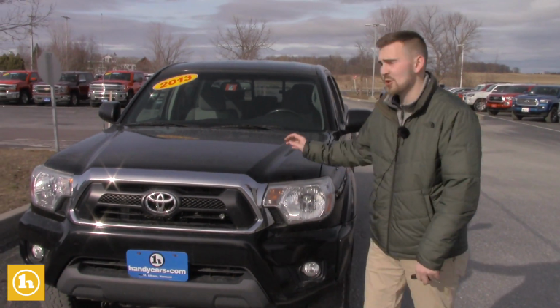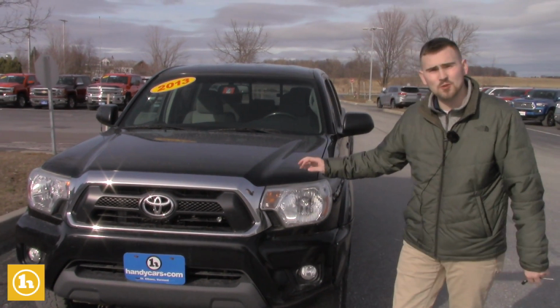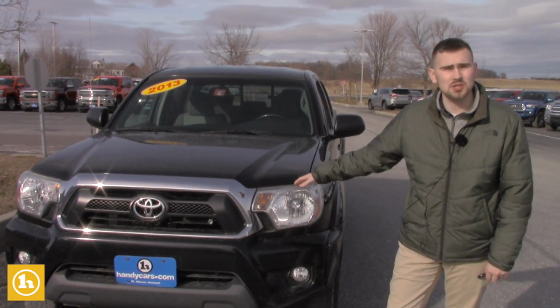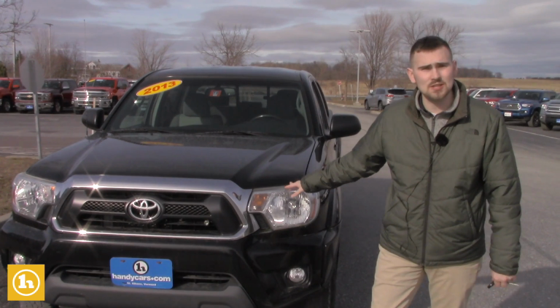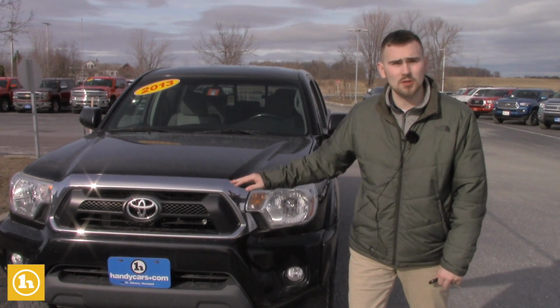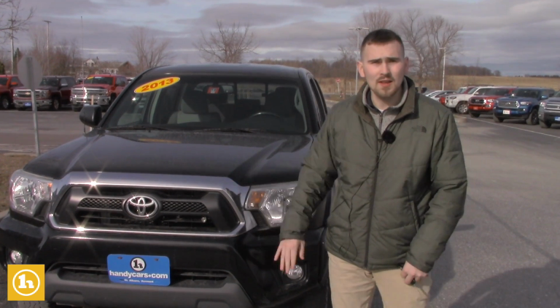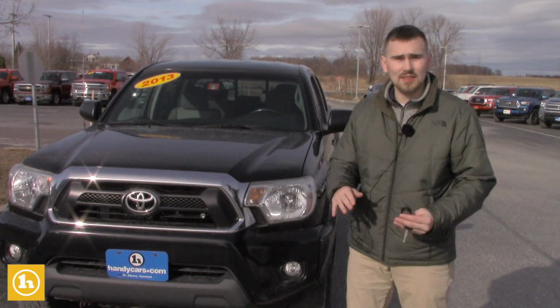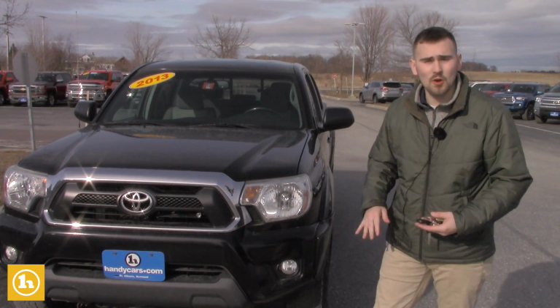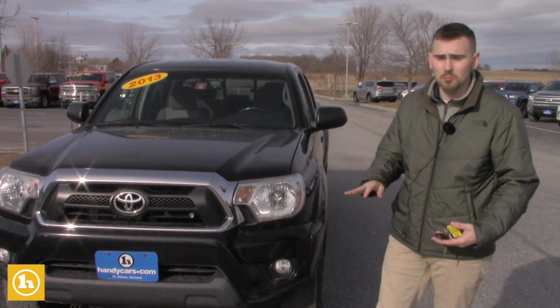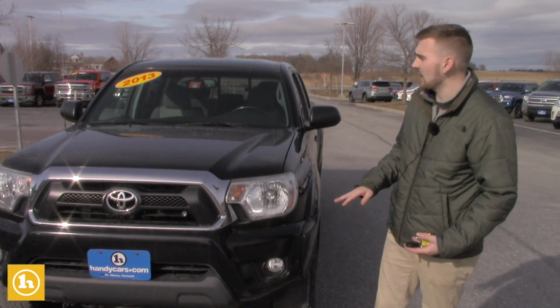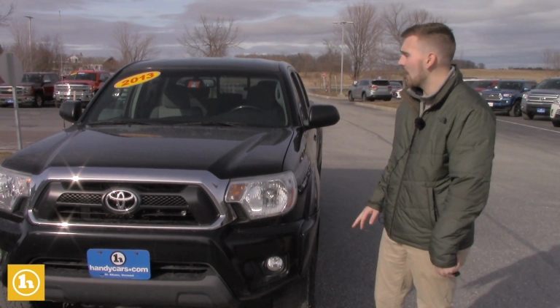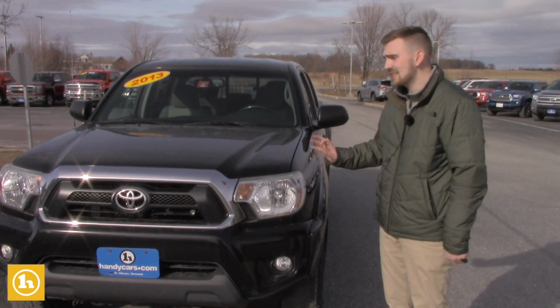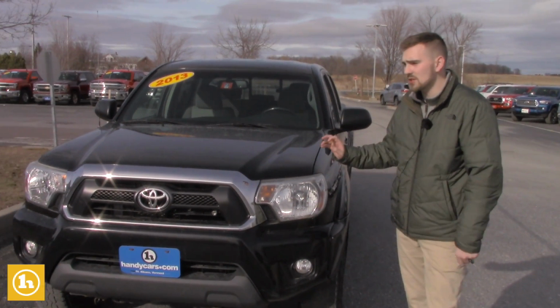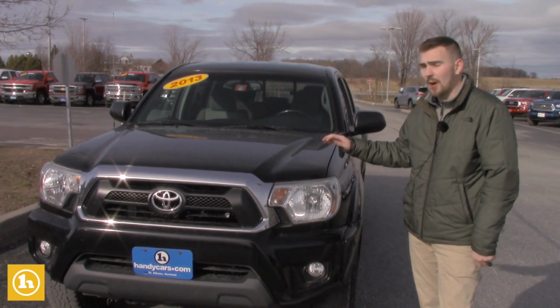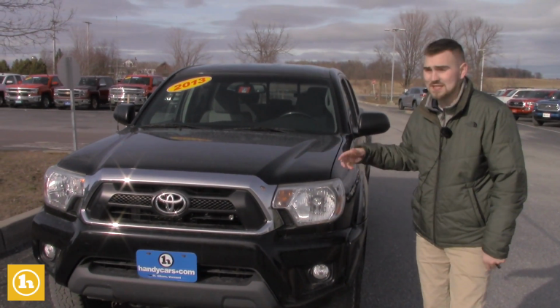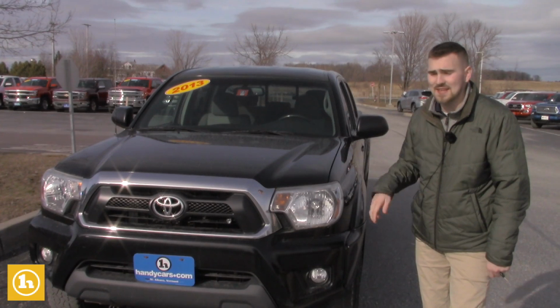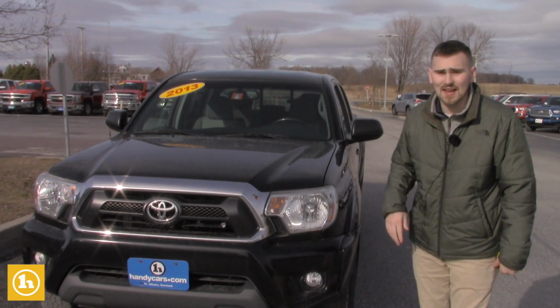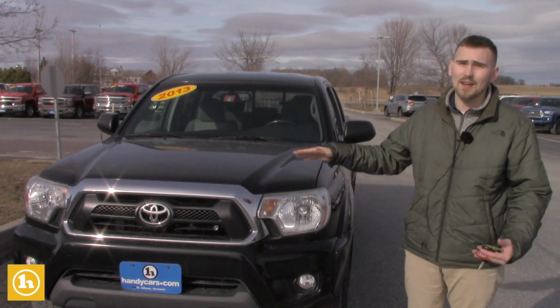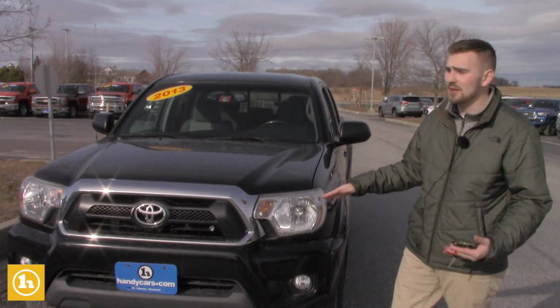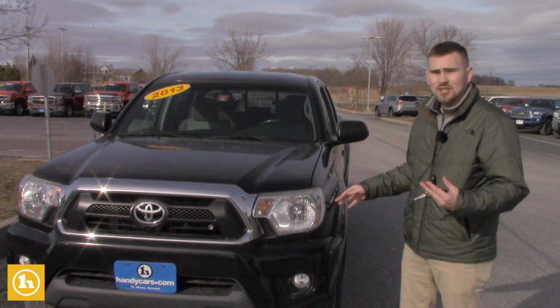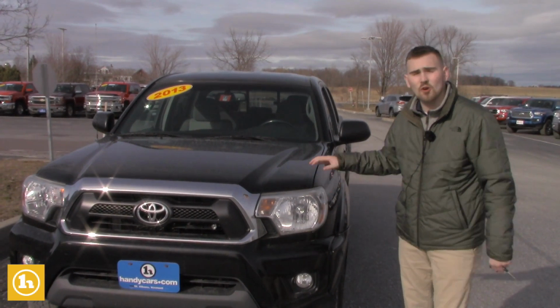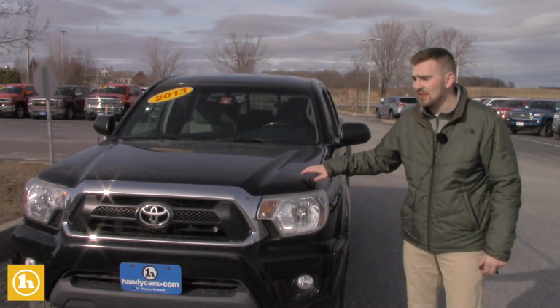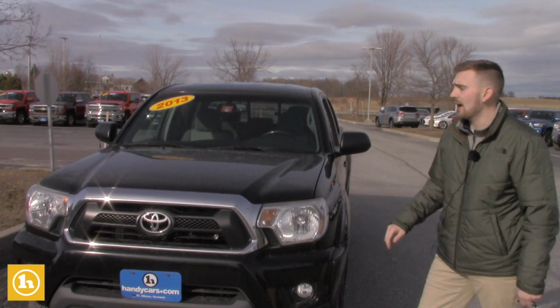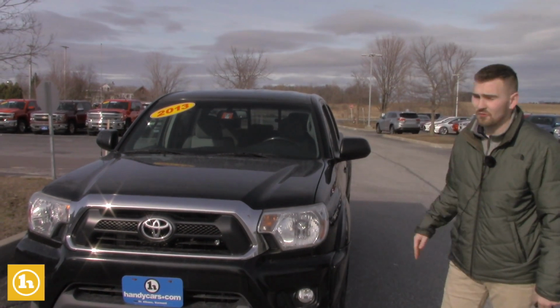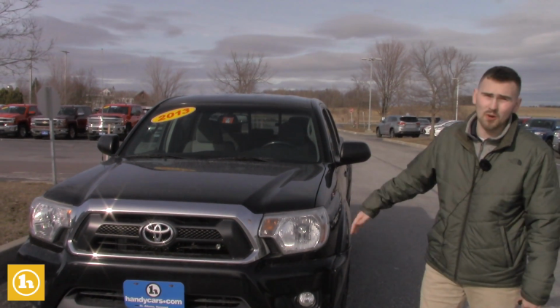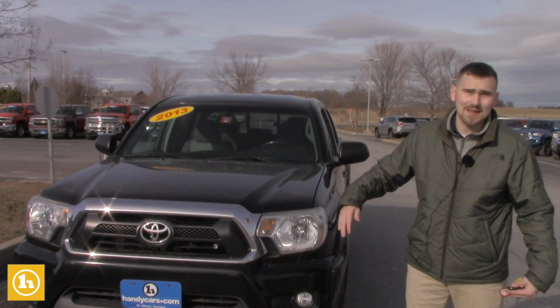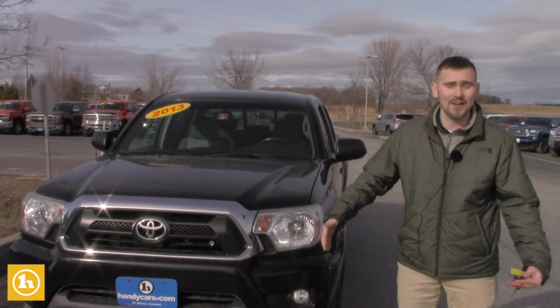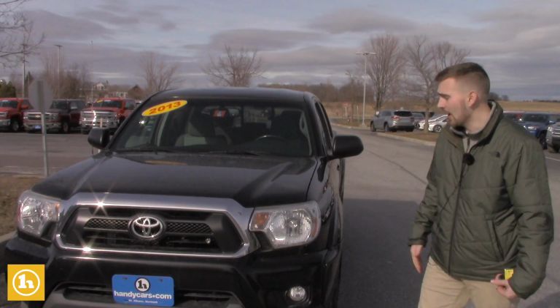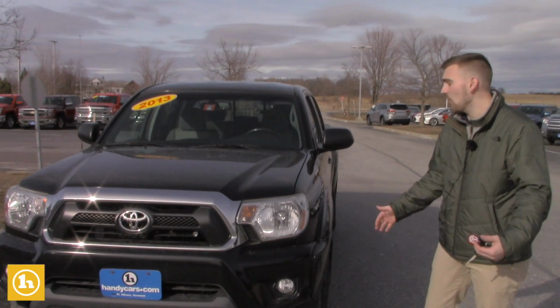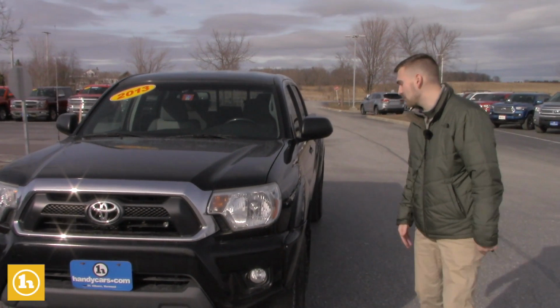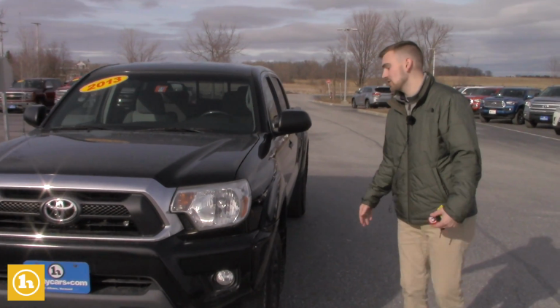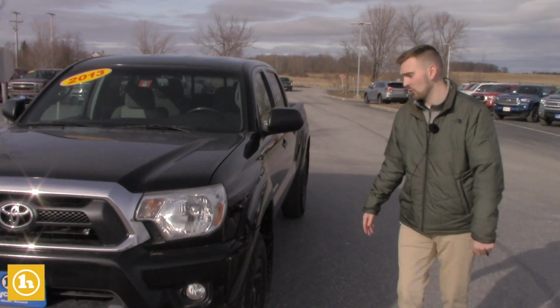So this is a 2013 Toyota Tacoma that I think would fit well in your price range. We just dropped the price again to $17,900. Just over 100,000 miles, but for a Toyota you know that's nothing — I'm sure you know that, that's probably why you're searching for one.